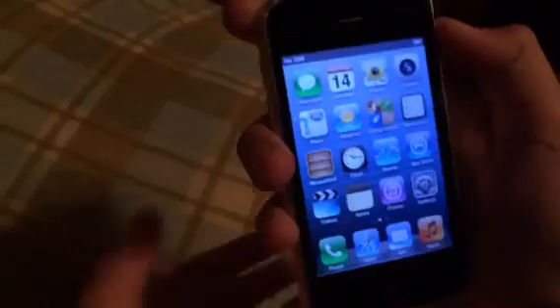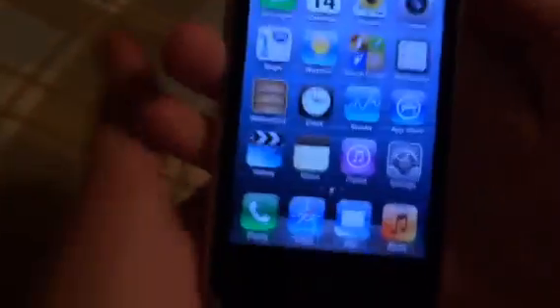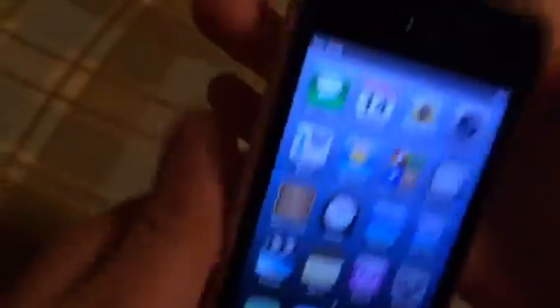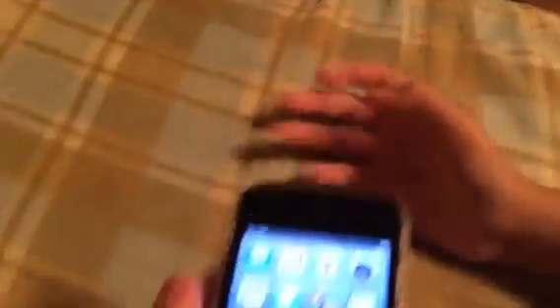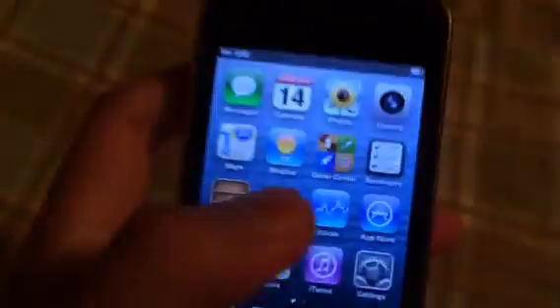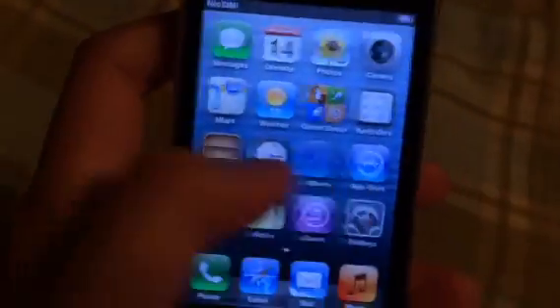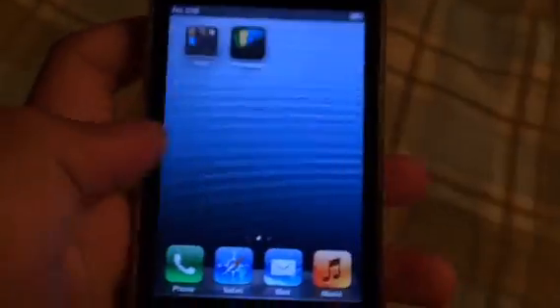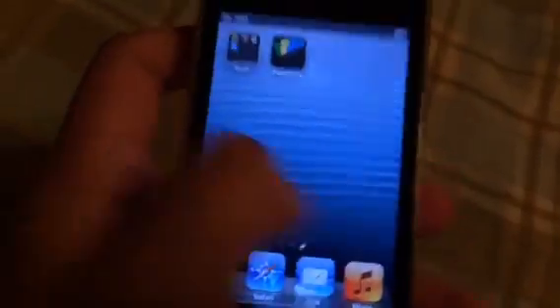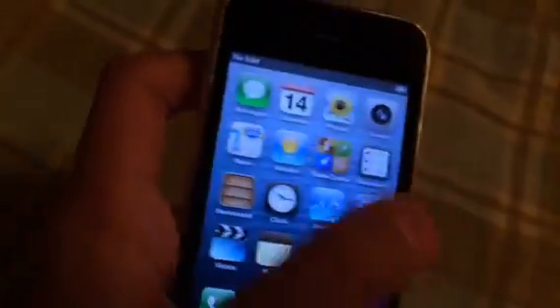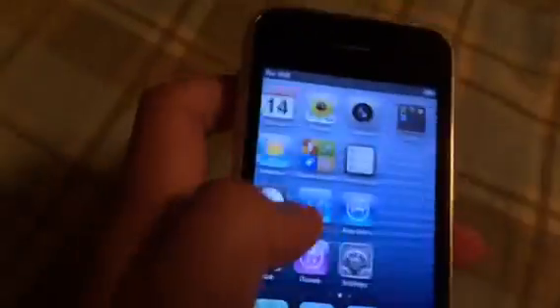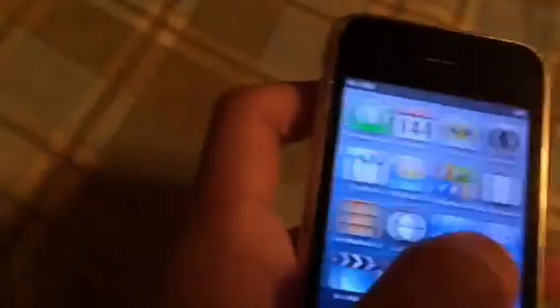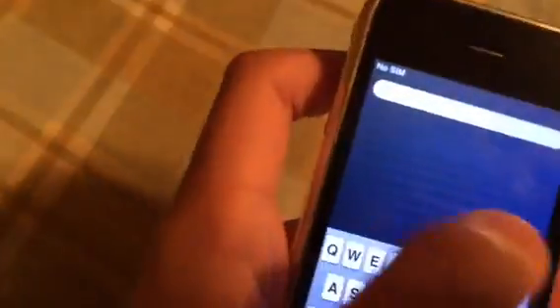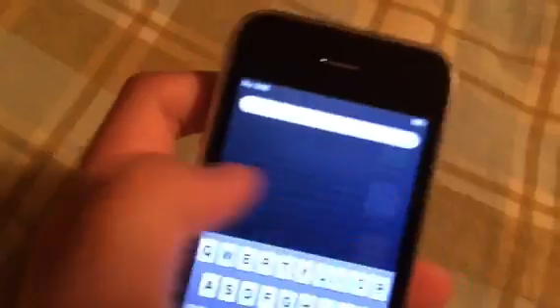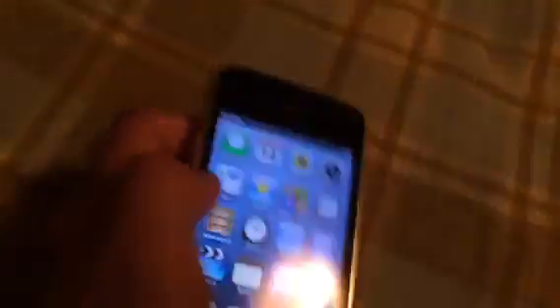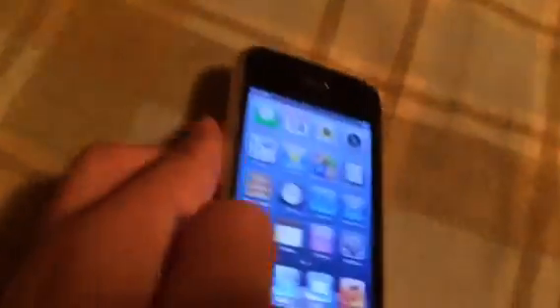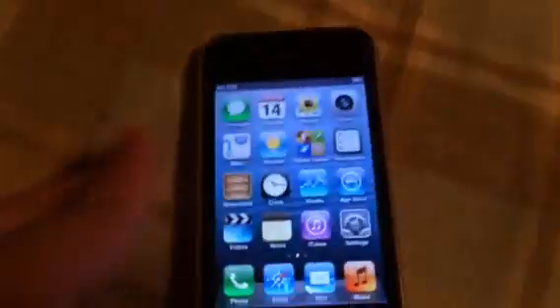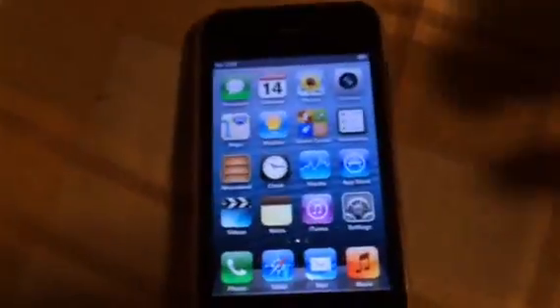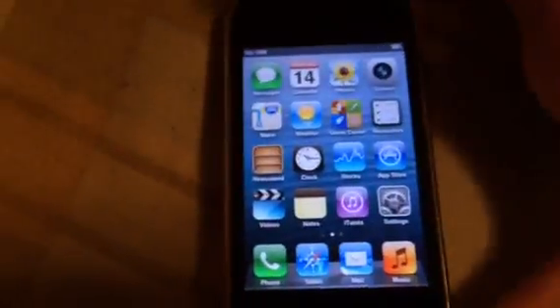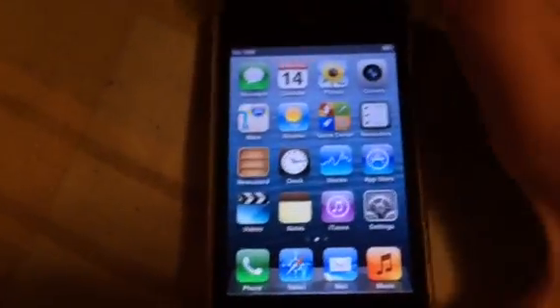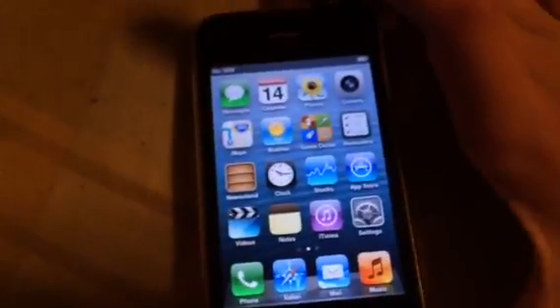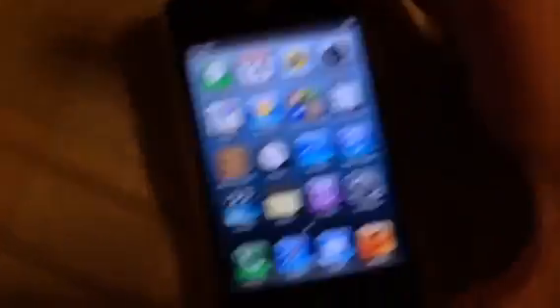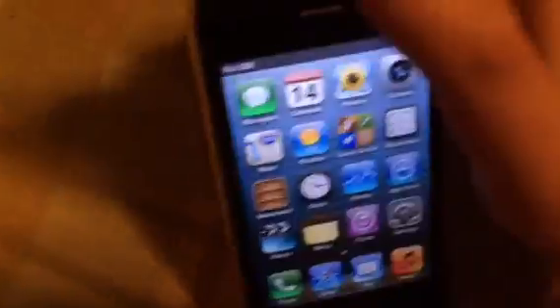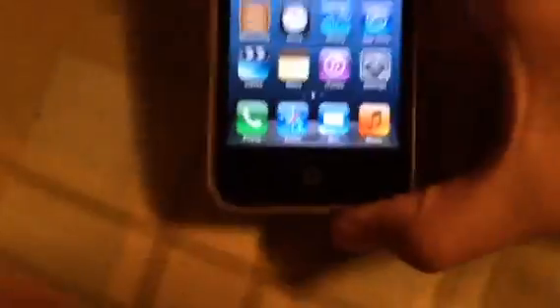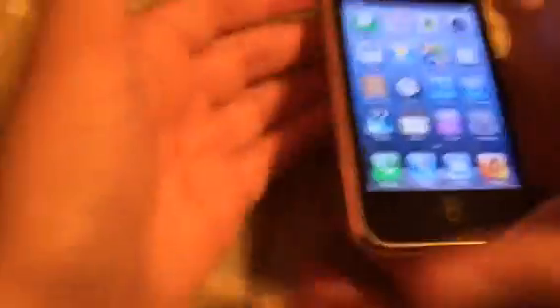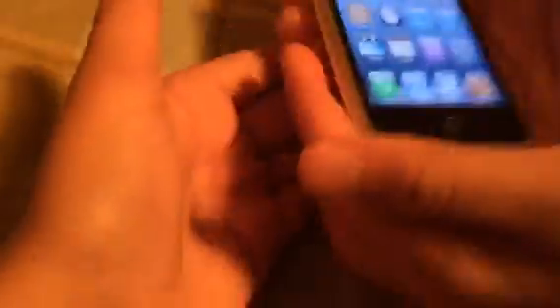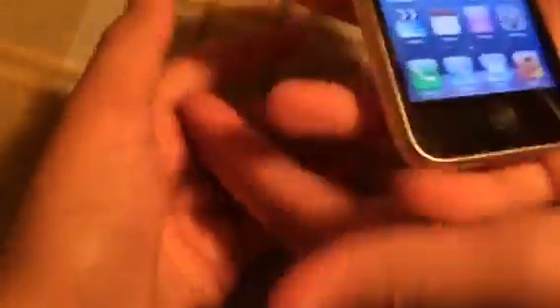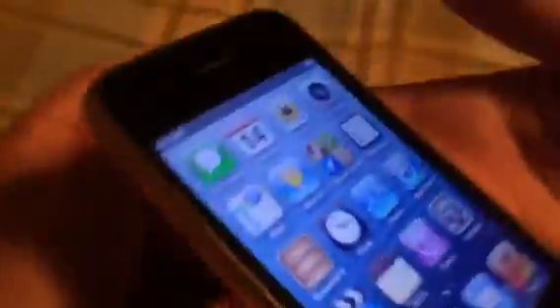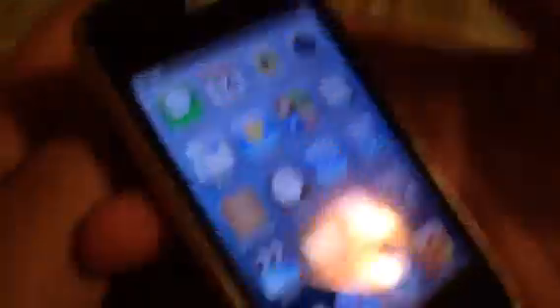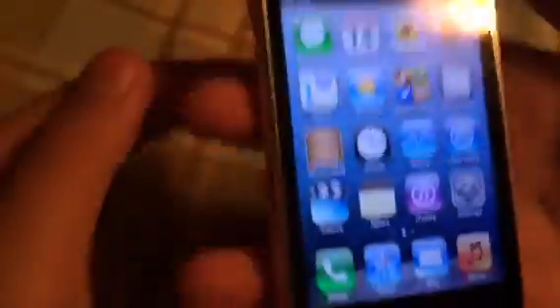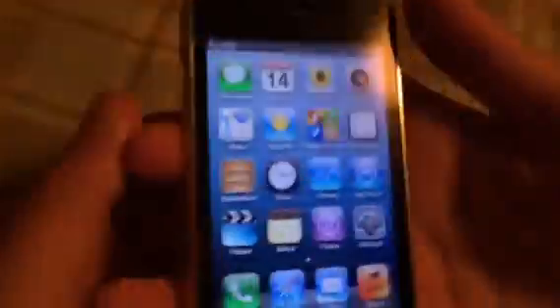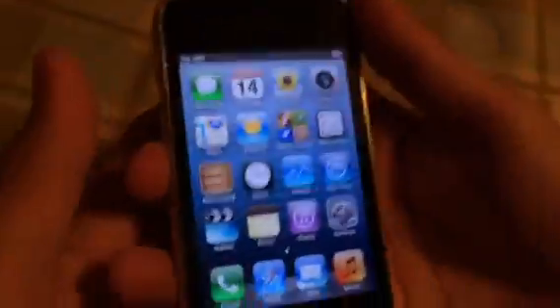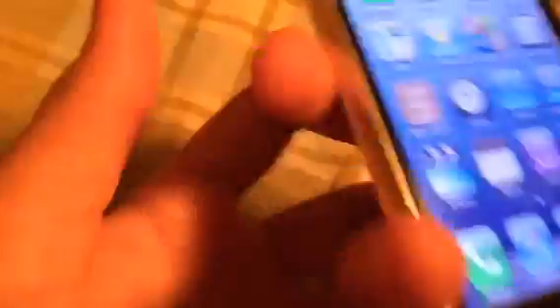As you guys can see, it brings you to the home screen. So it works on iOS 6.1.6 and below — I think it only works with iOS 6 and maybe iOS 5.